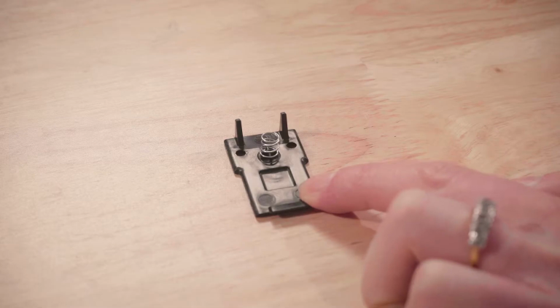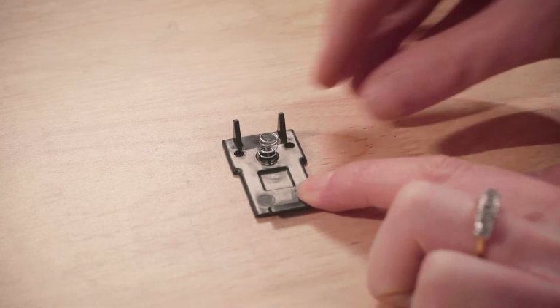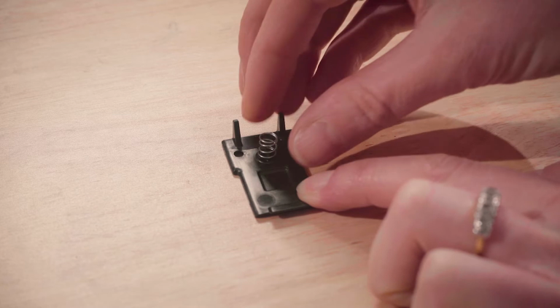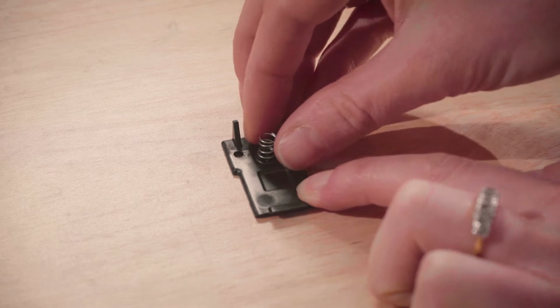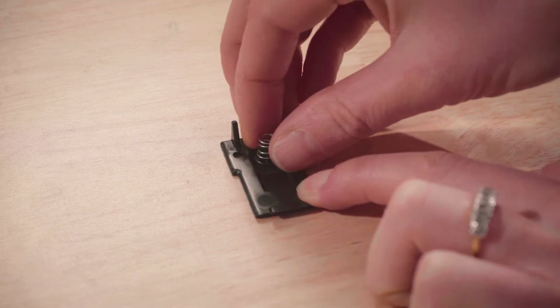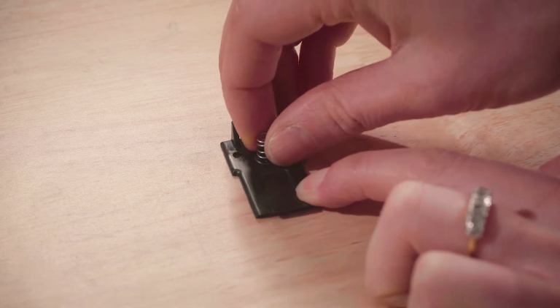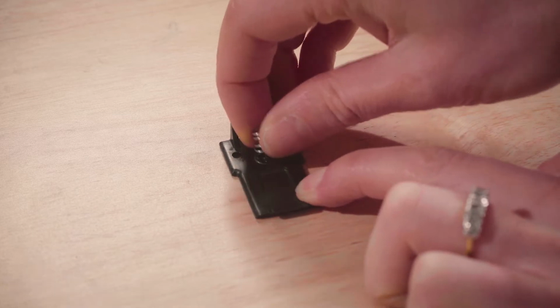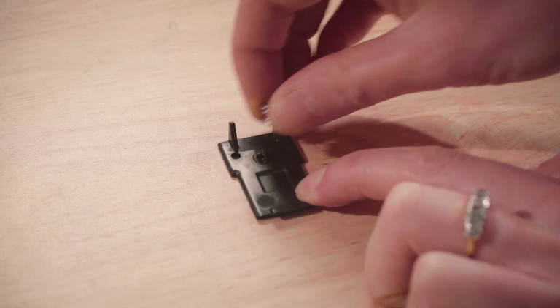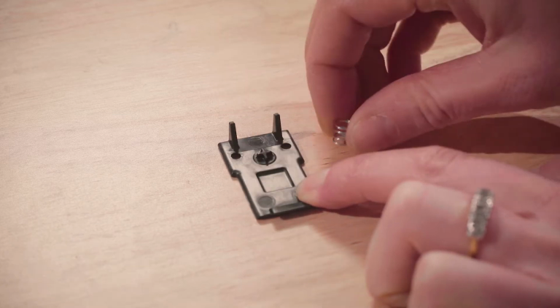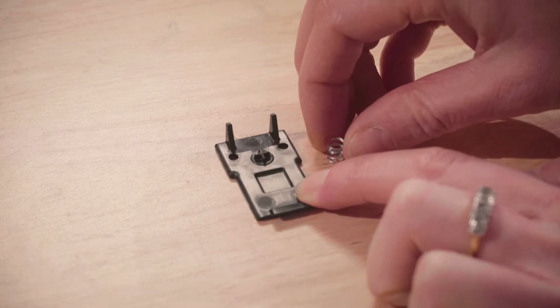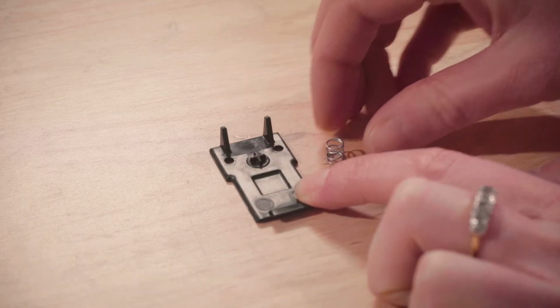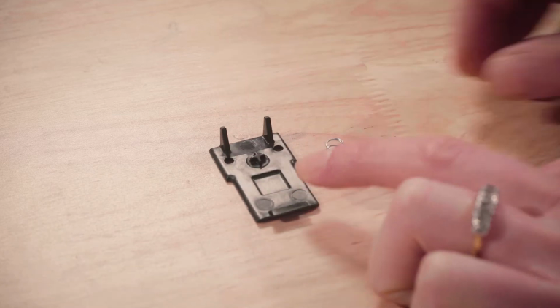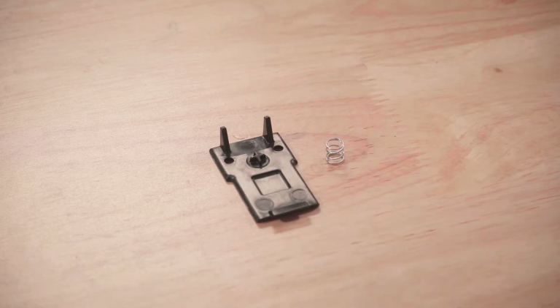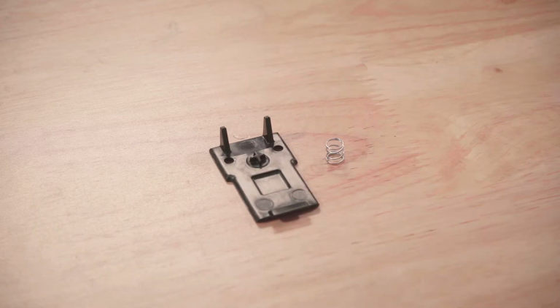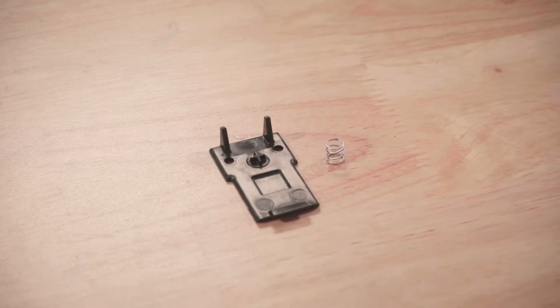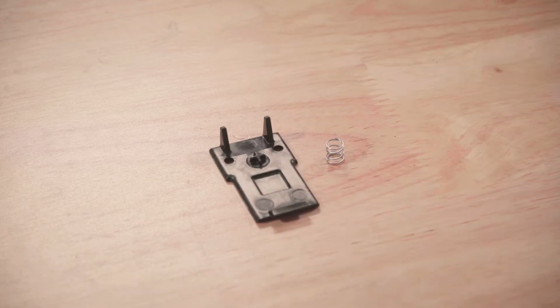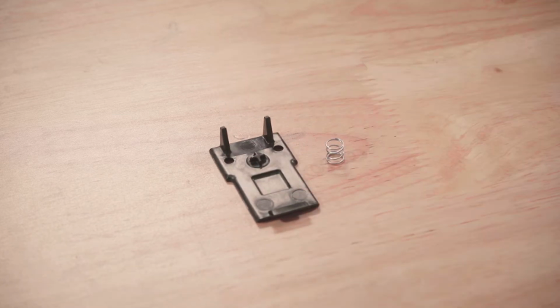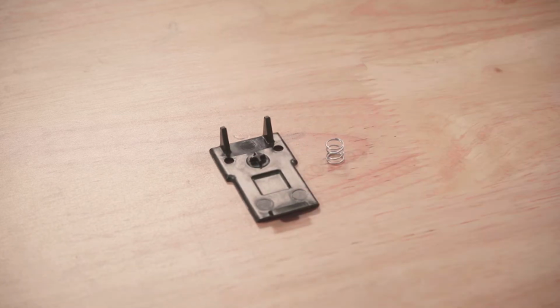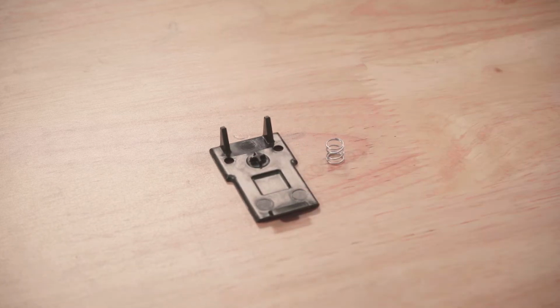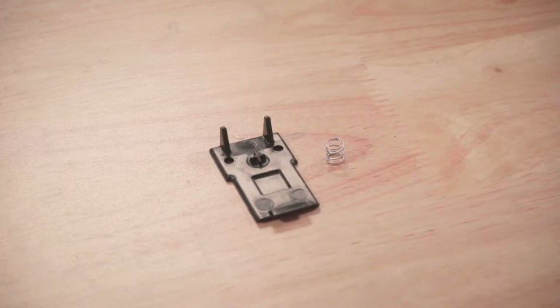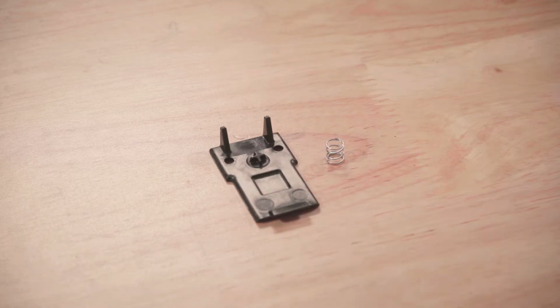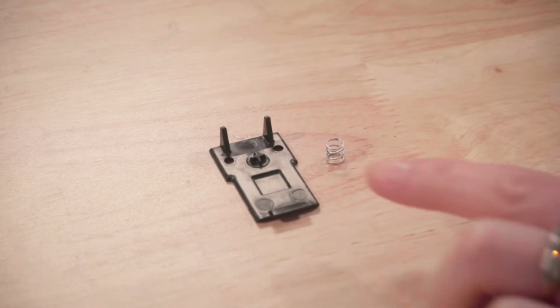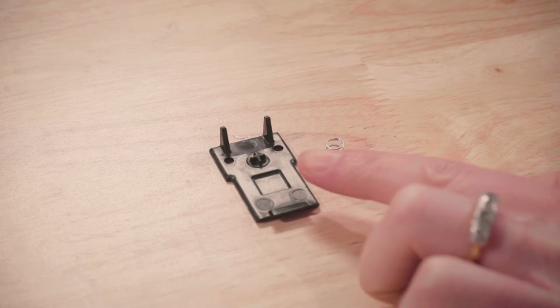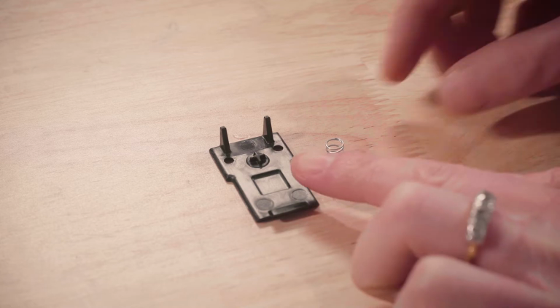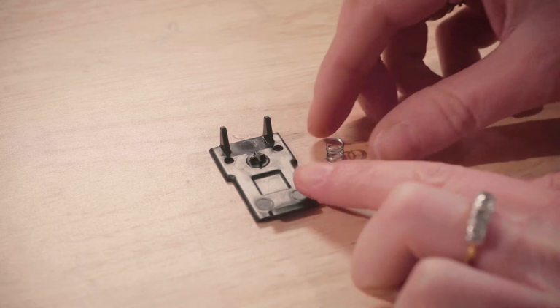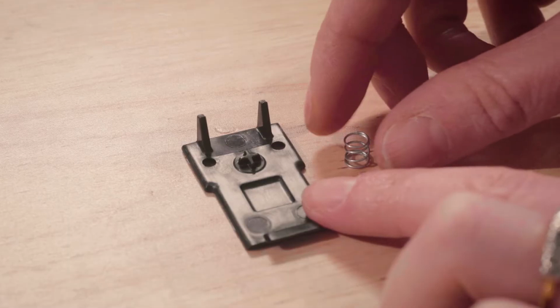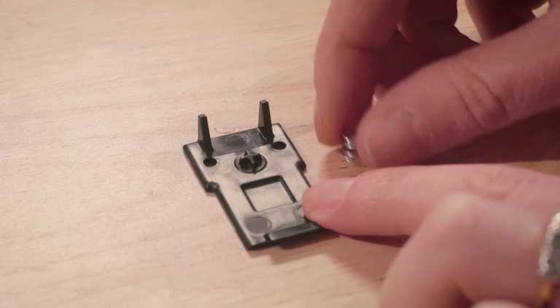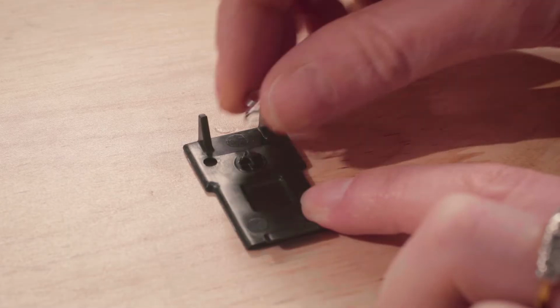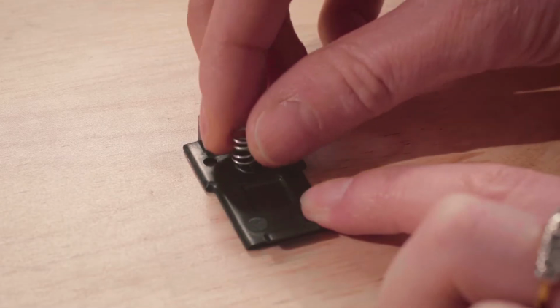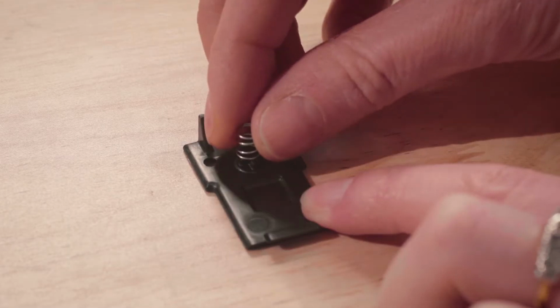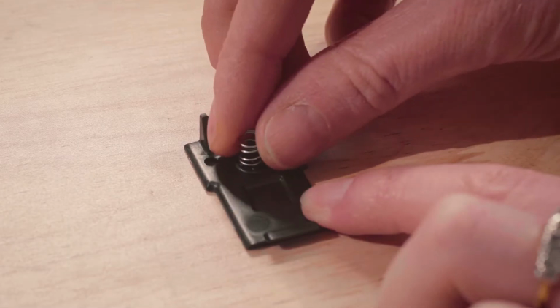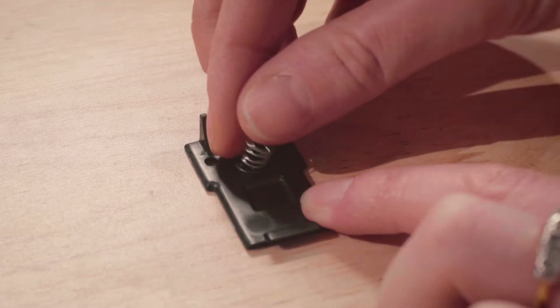The access panel will have a spring attached. This should remain attached. If it falls from its fixture, it can be pushed back onto the raised cross section.